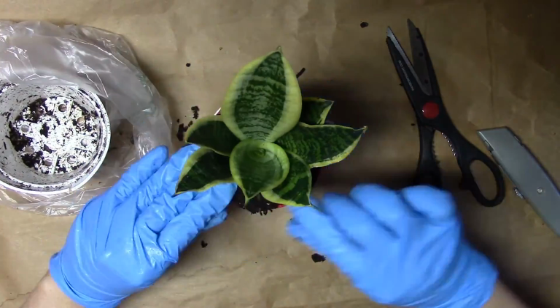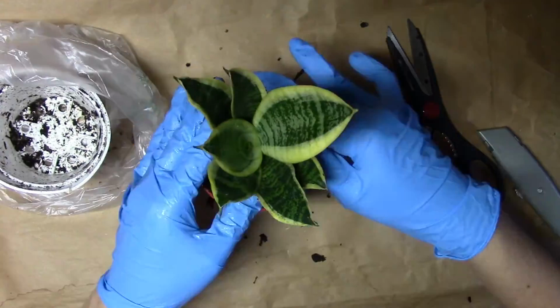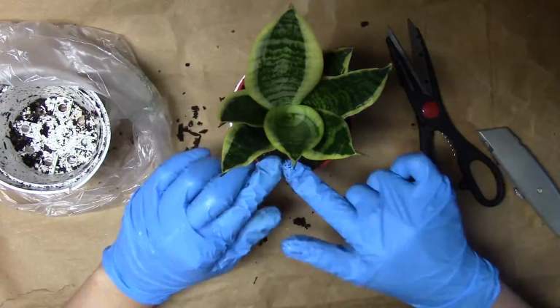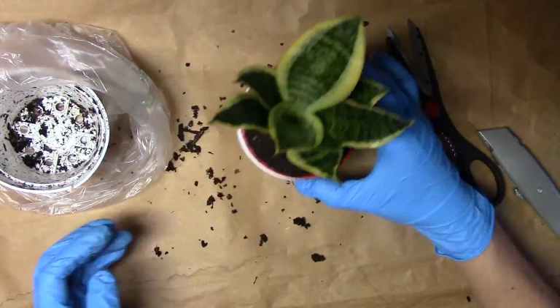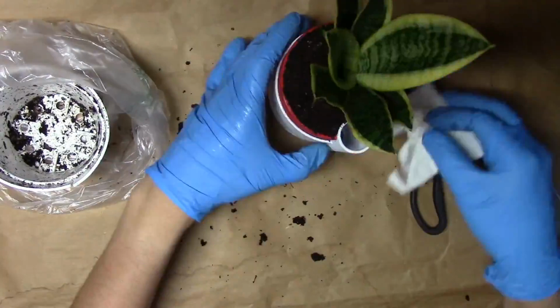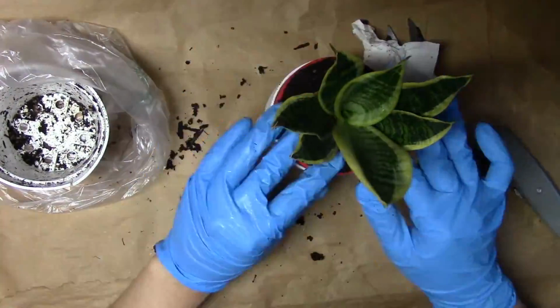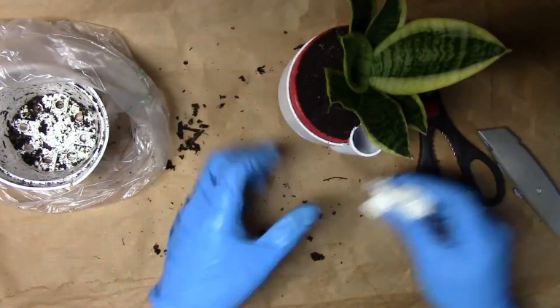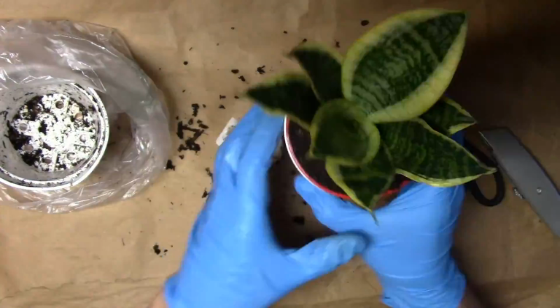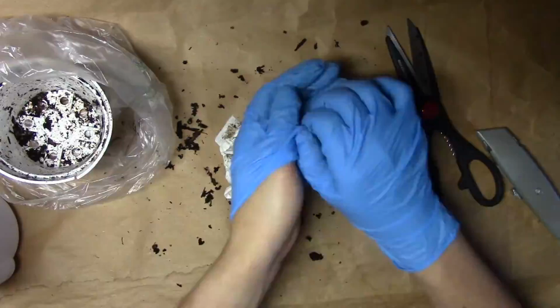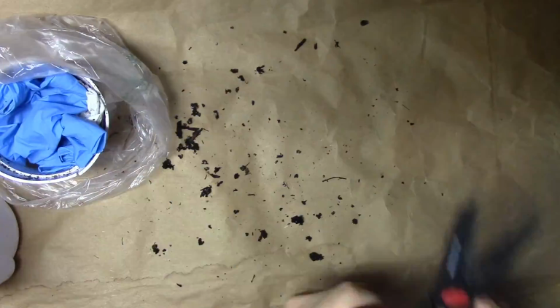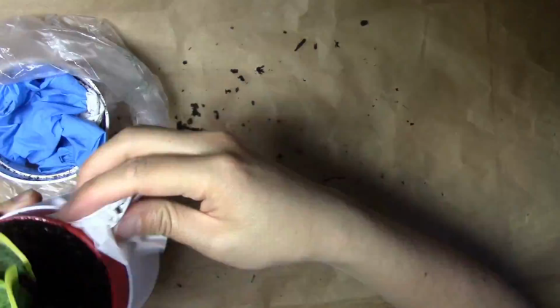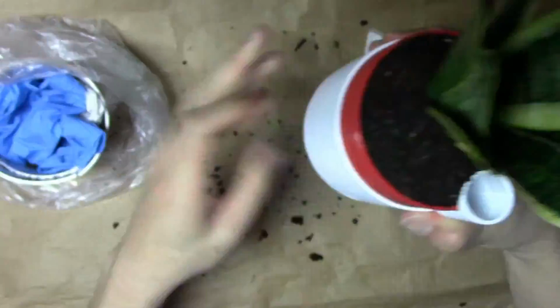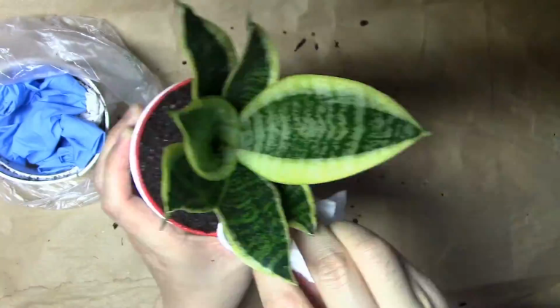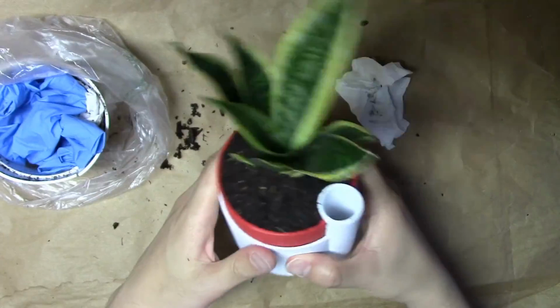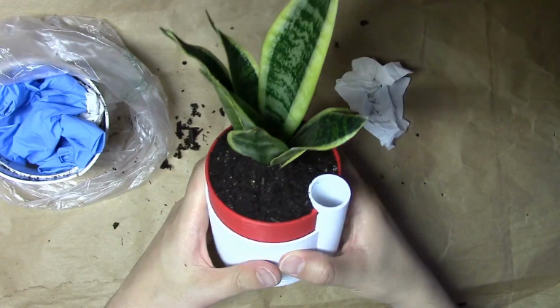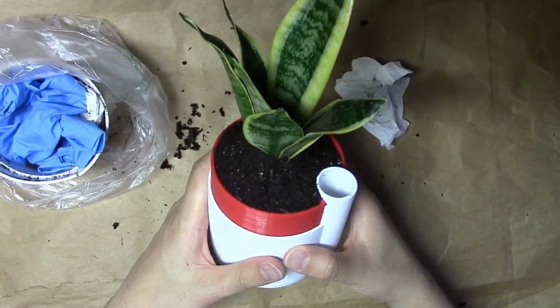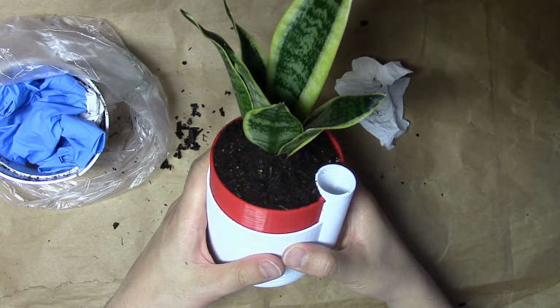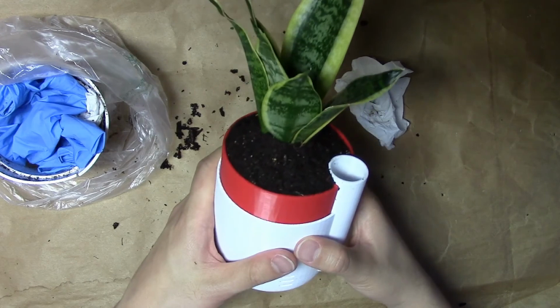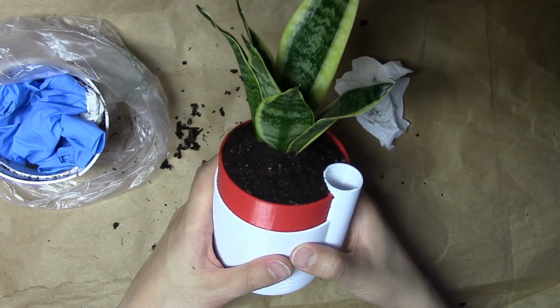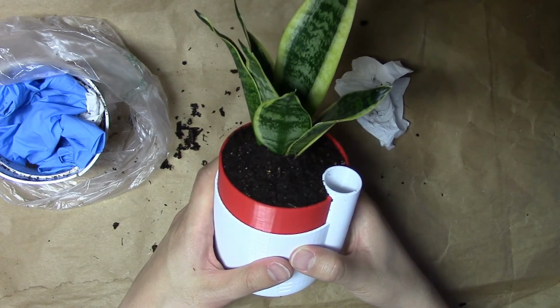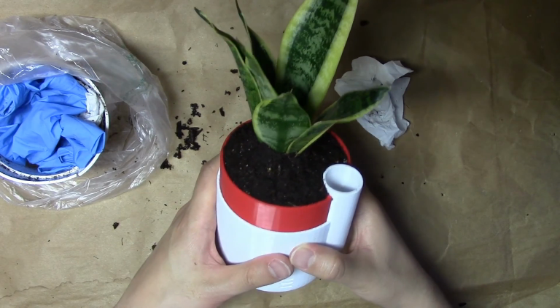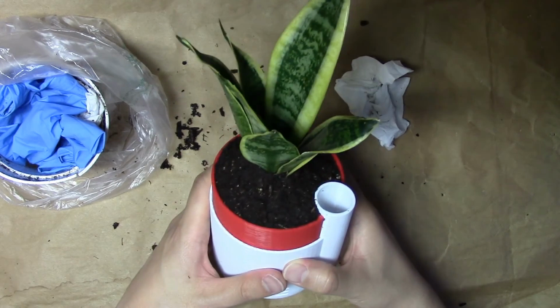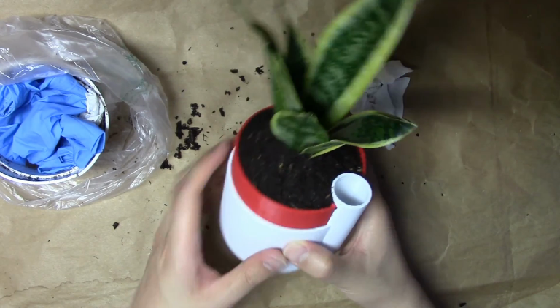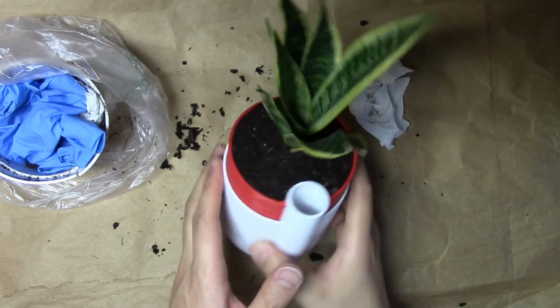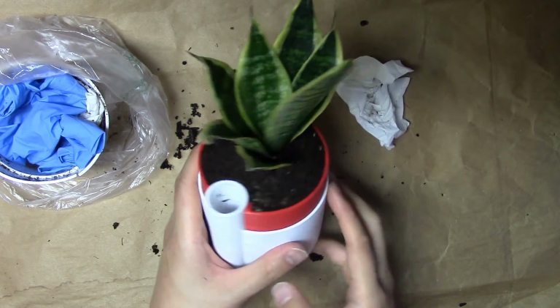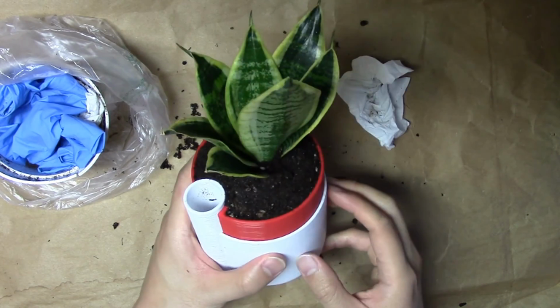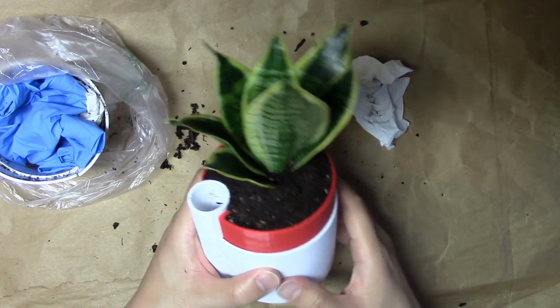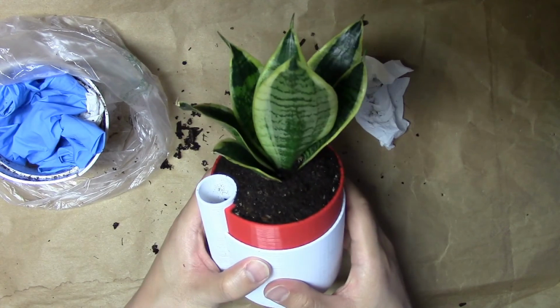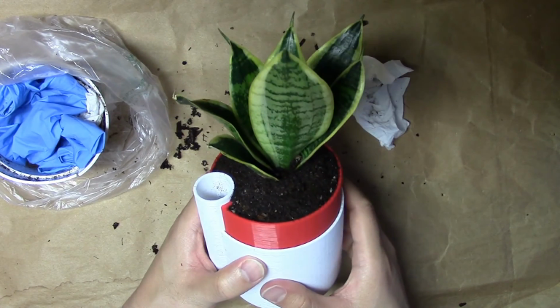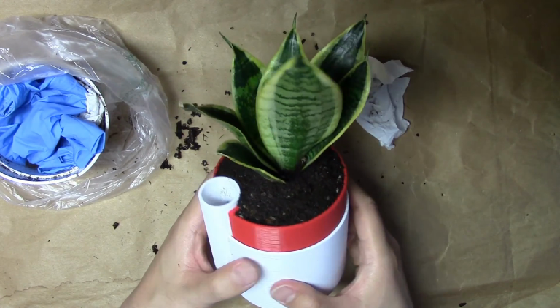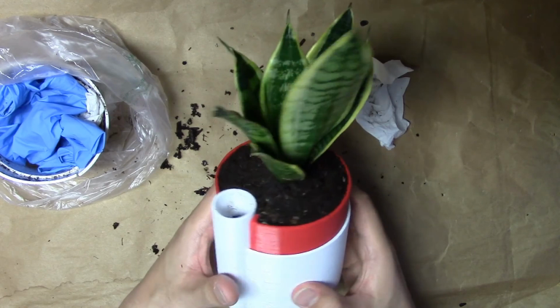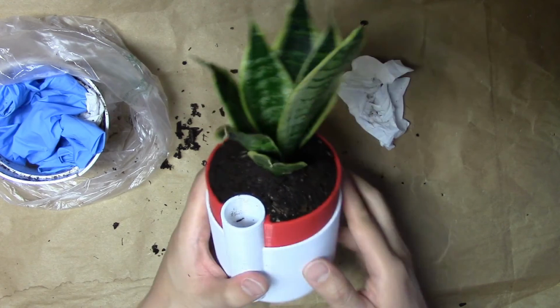Here's the pot. Well, there you have it. I'm gonna go put this in my room. Thanks for watching, see you later.